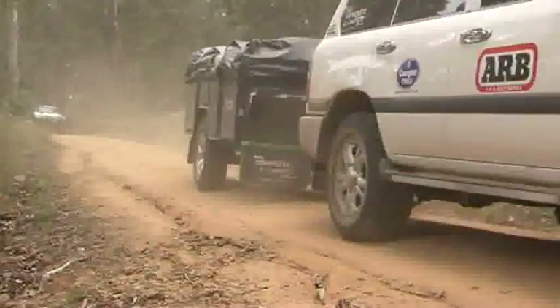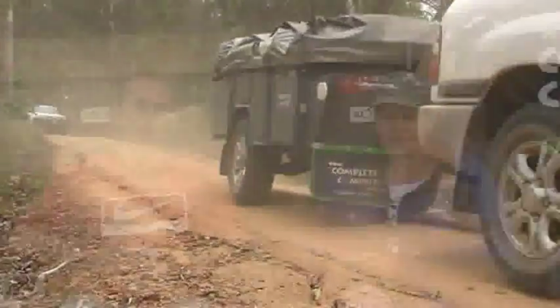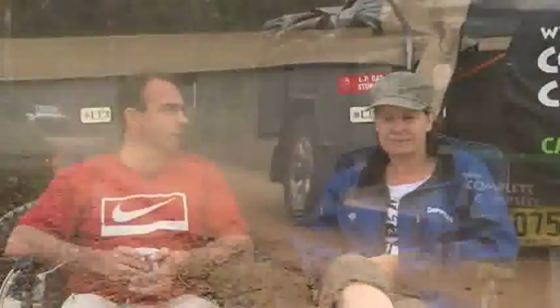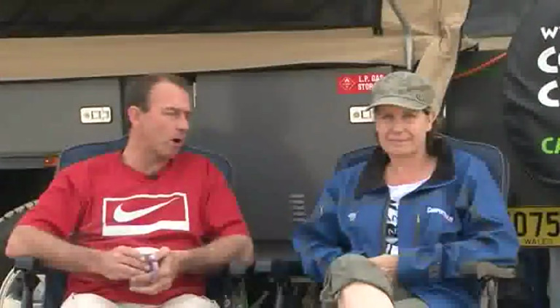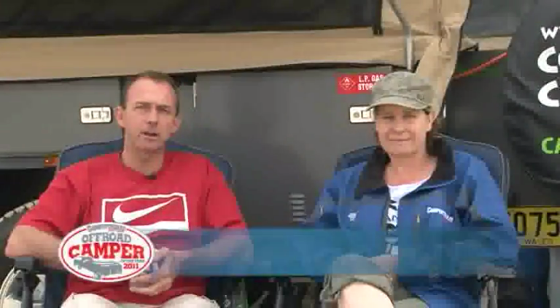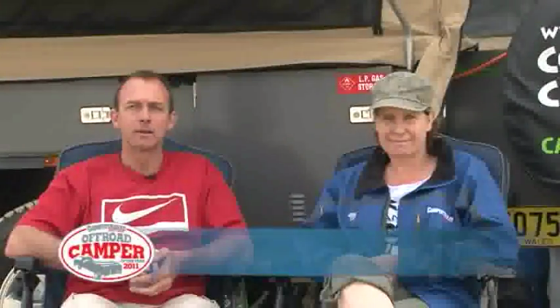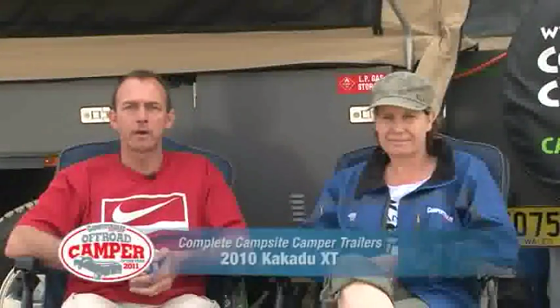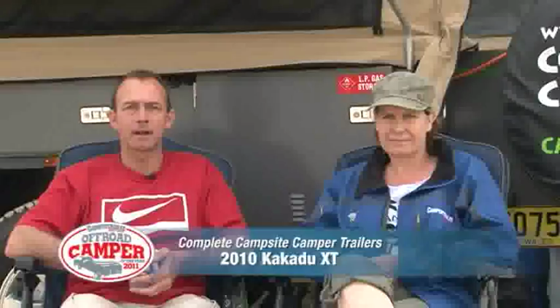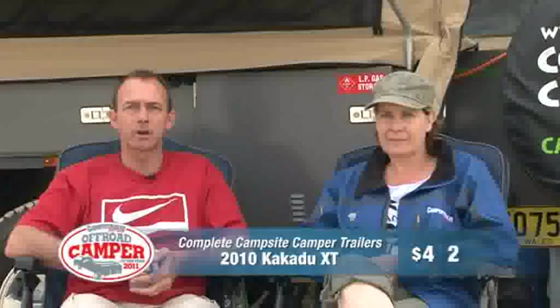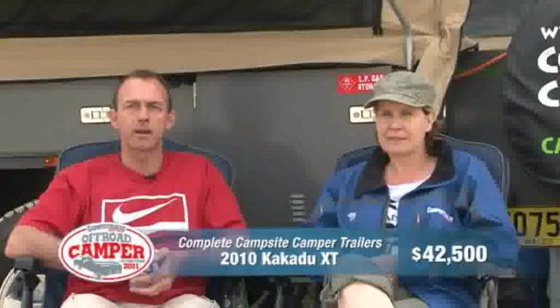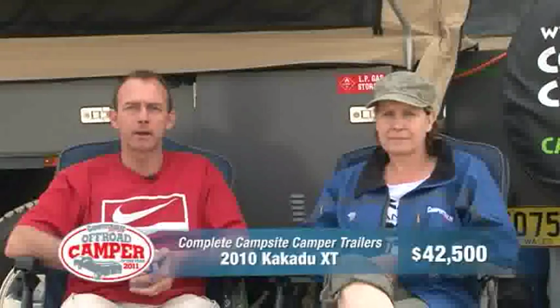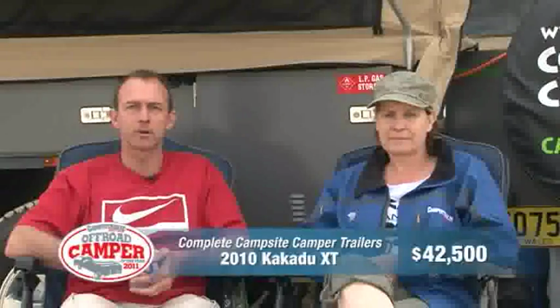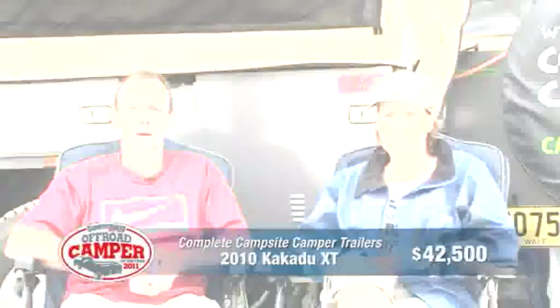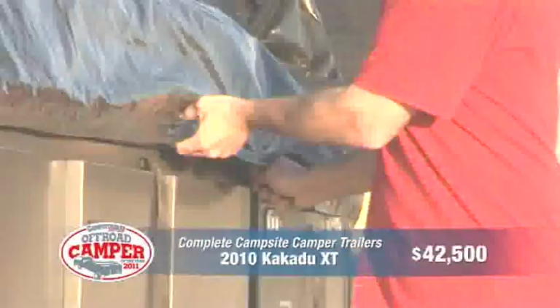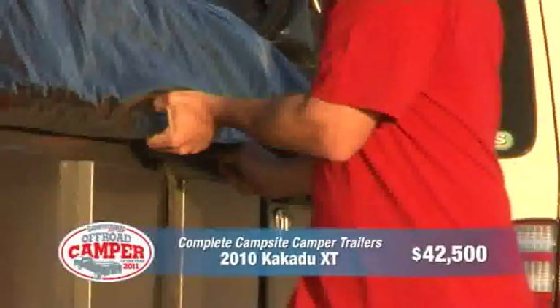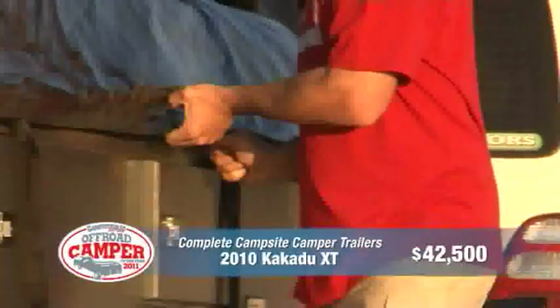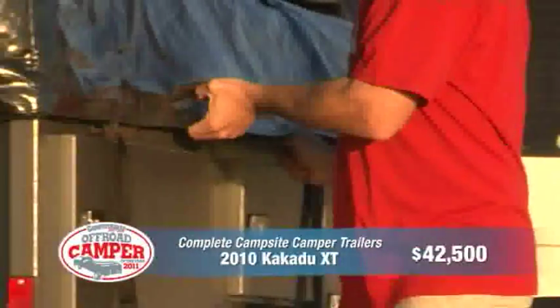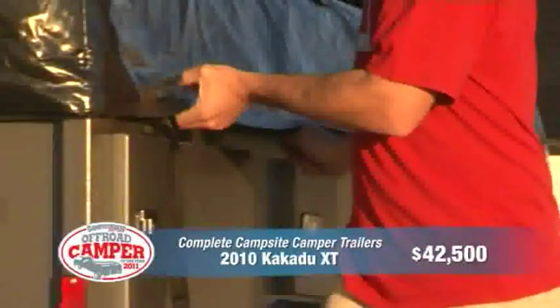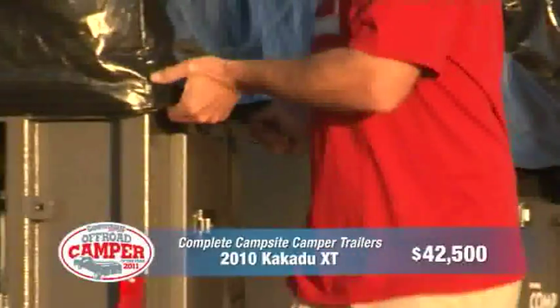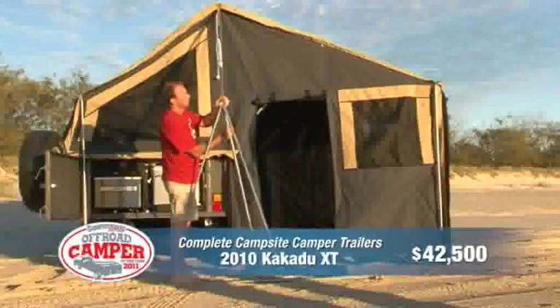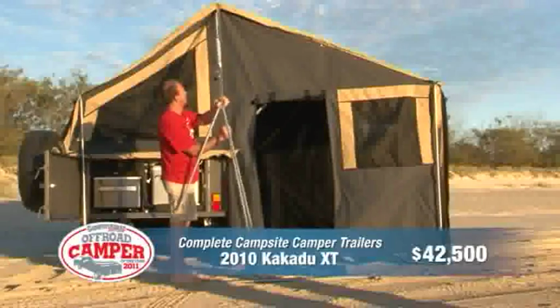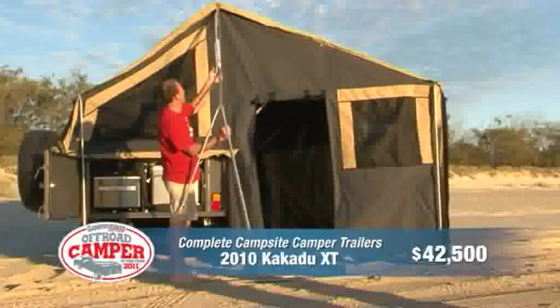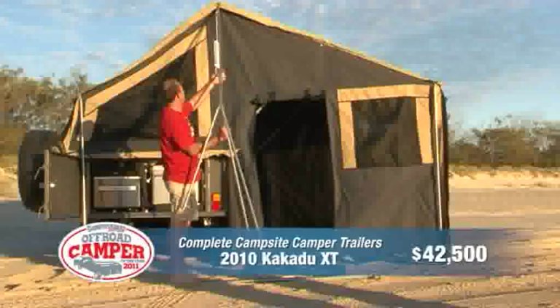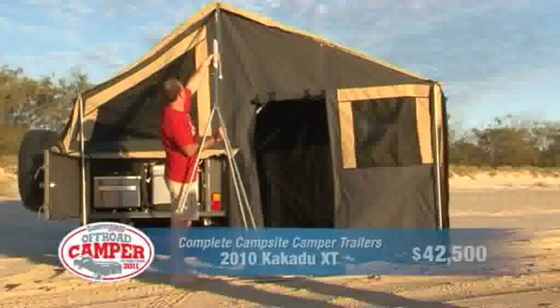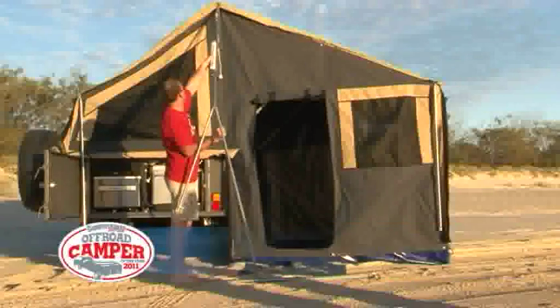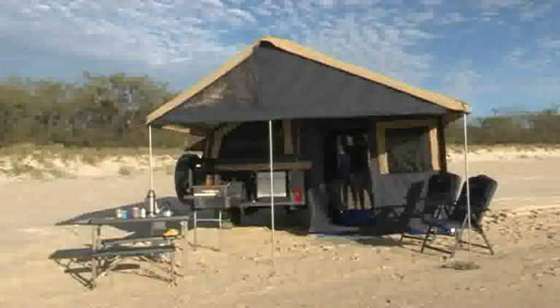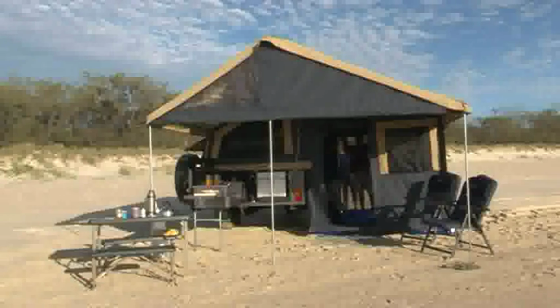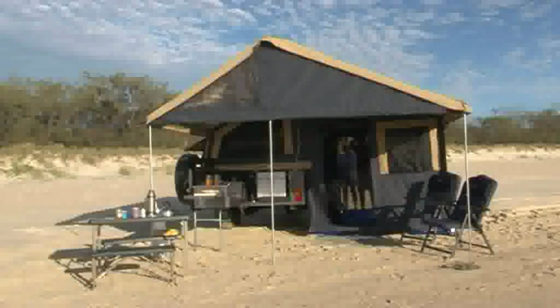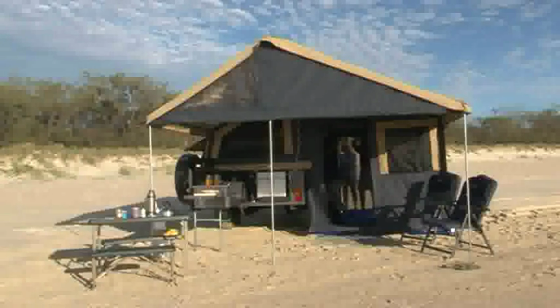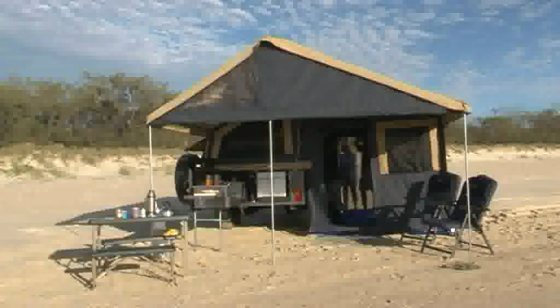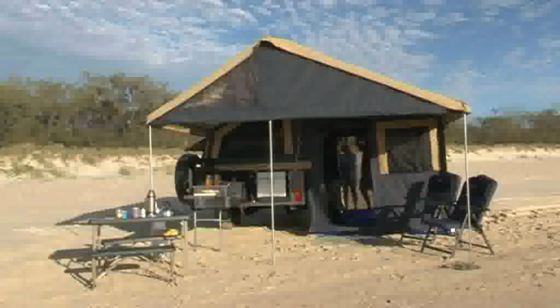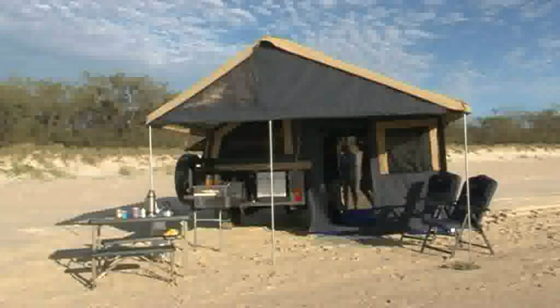Hi, my name's Grant and my wife Jodie. We're here today to show you around our Complete Campsite Kakadu trailer. Main features of the camper trailer: it is an easy one-person setup. We've got the easy access walkway in and out of the bed.